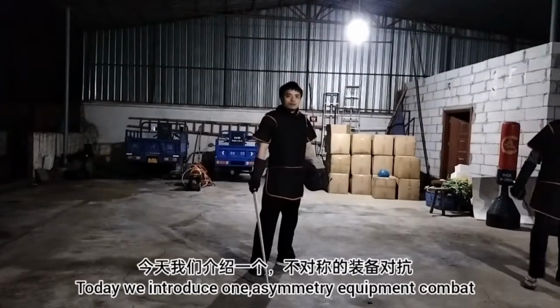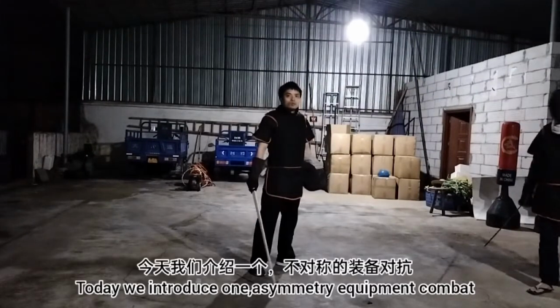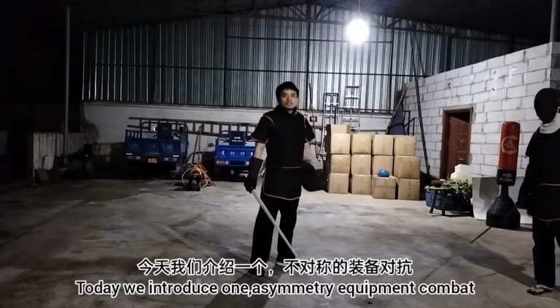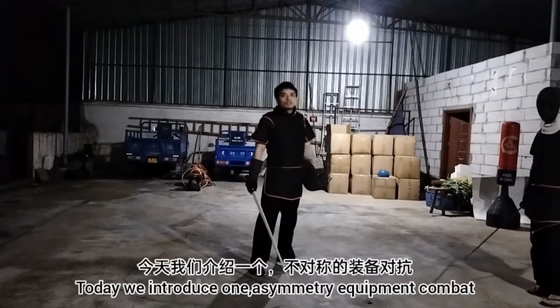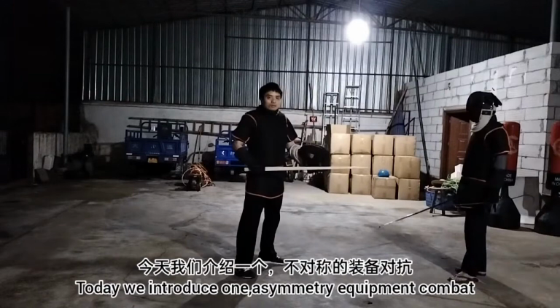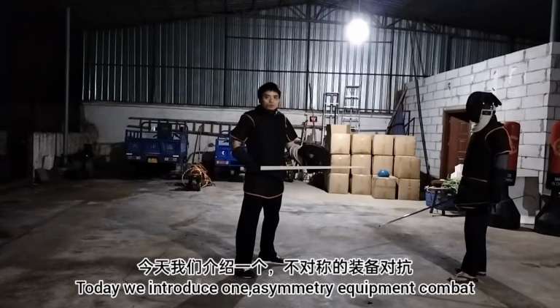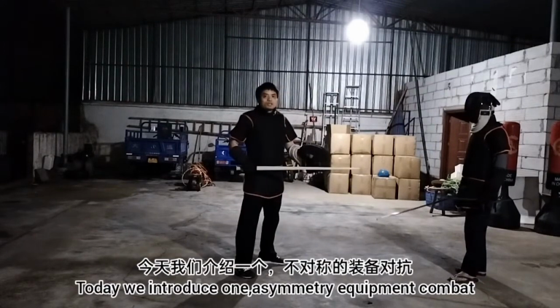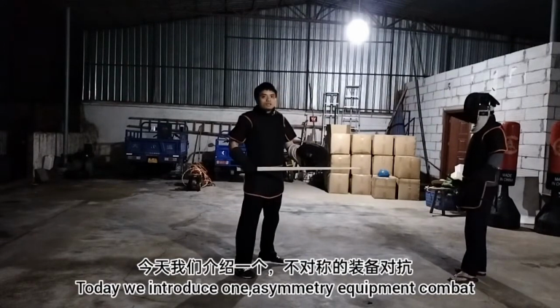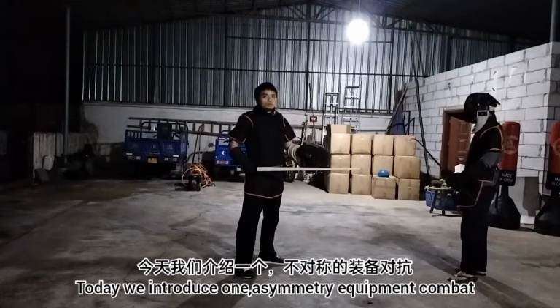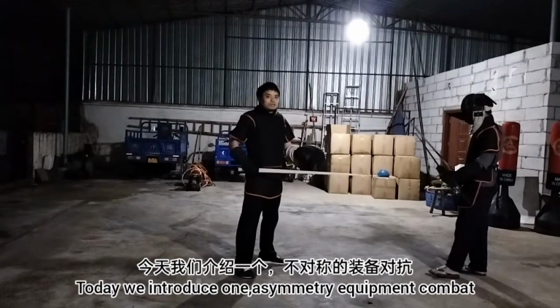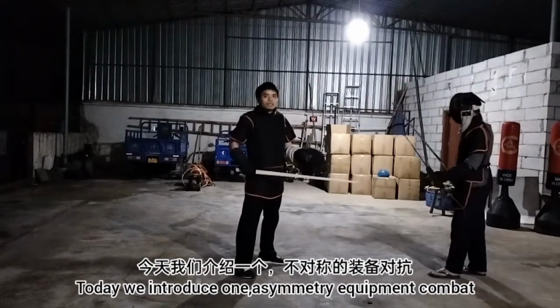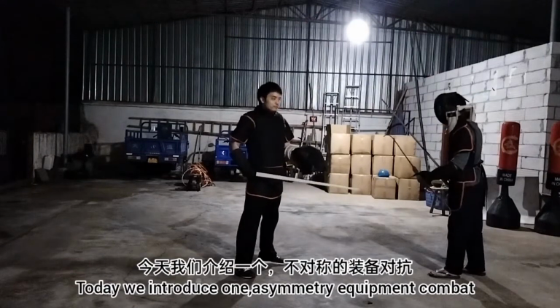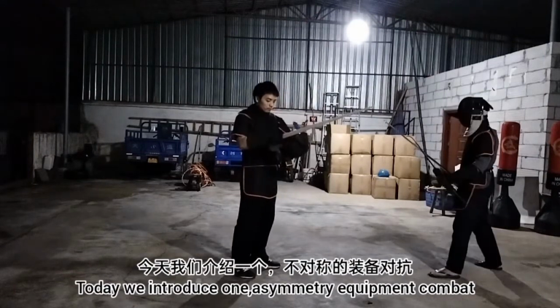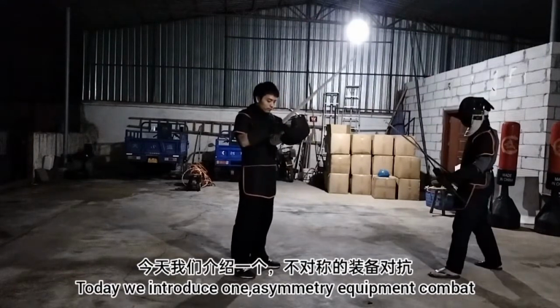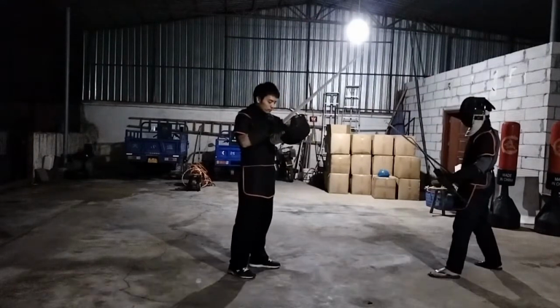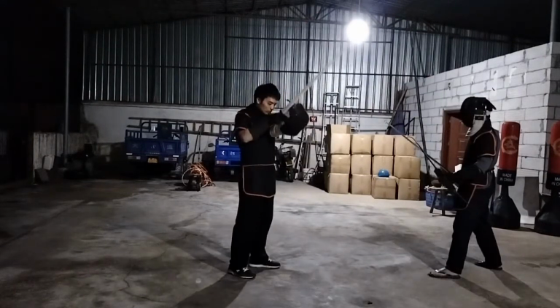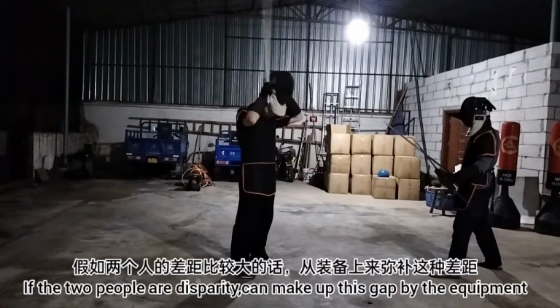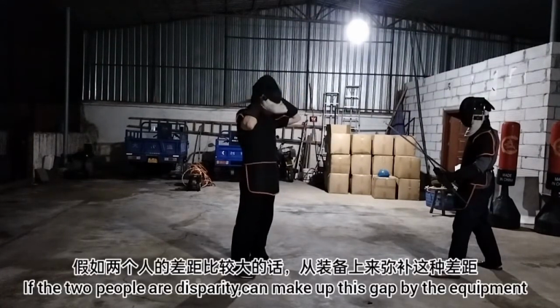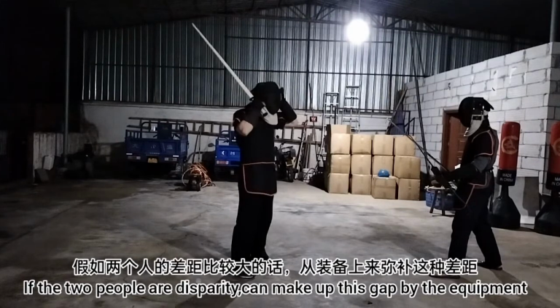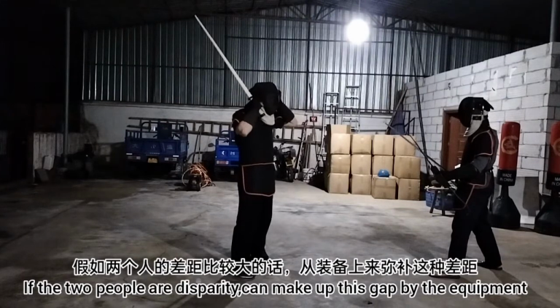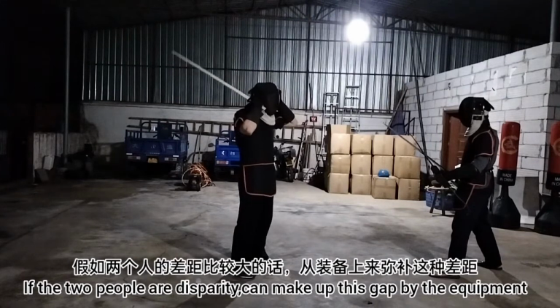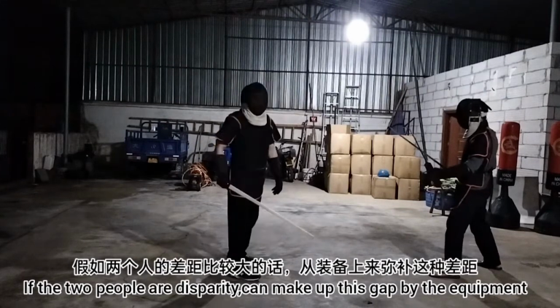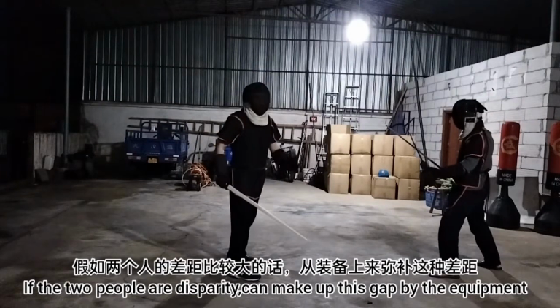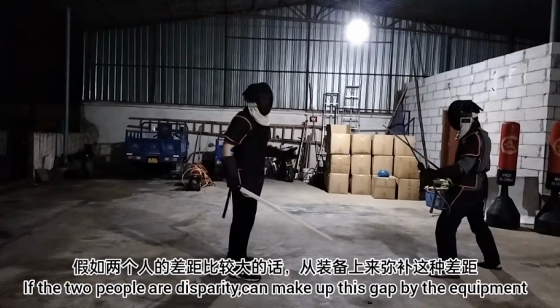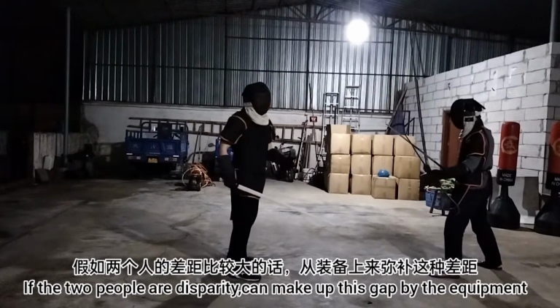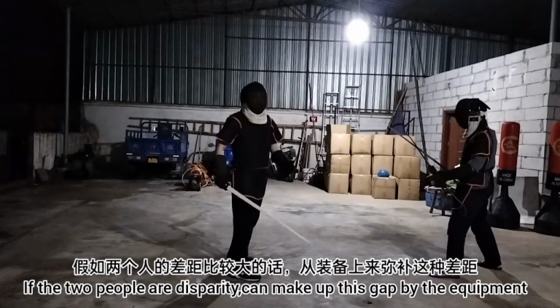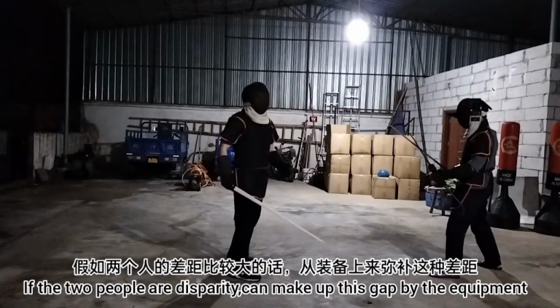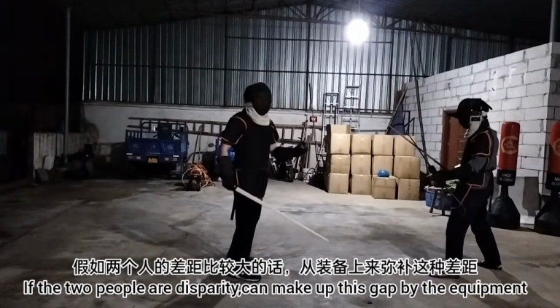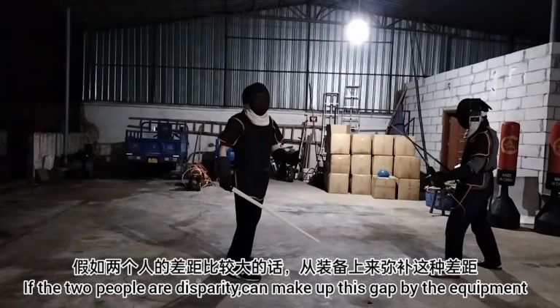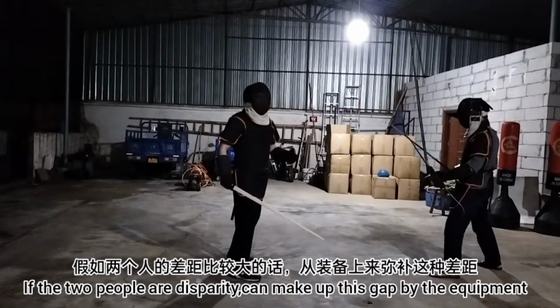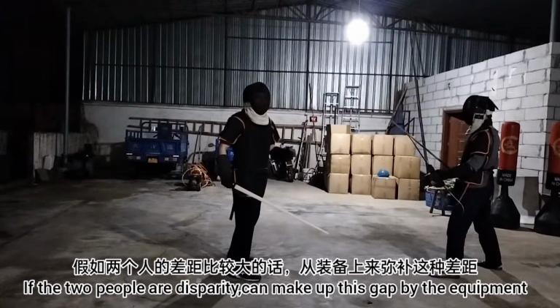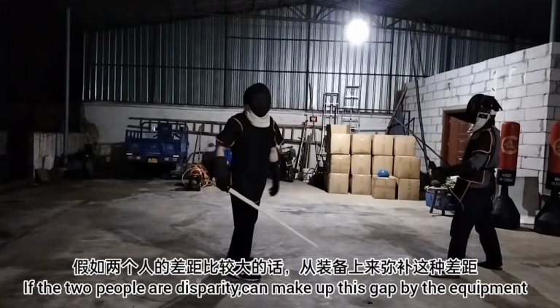Now we're going to introduce one of the two types of equipment. If the two types of equipment is bigger, the two types of equipment is bigger.